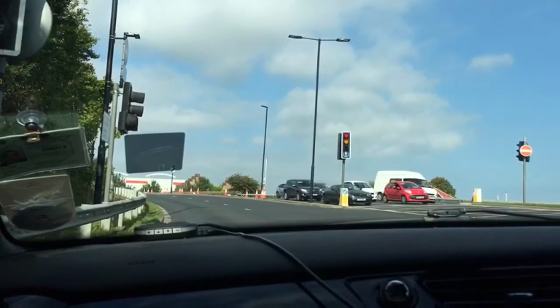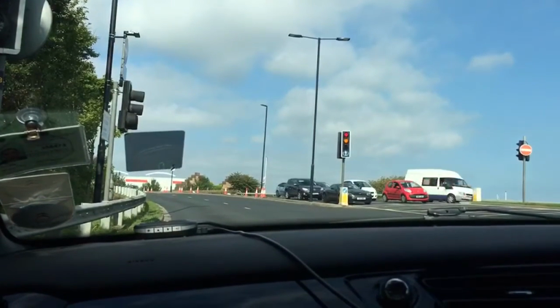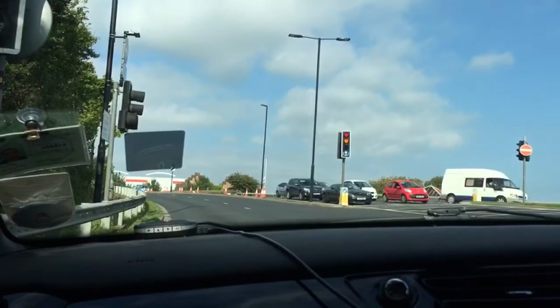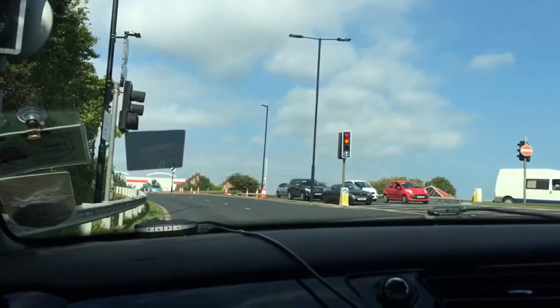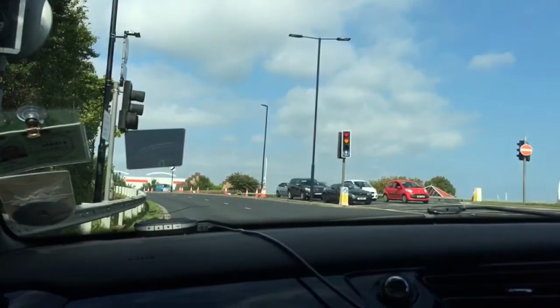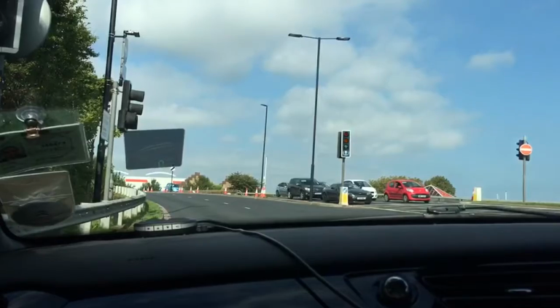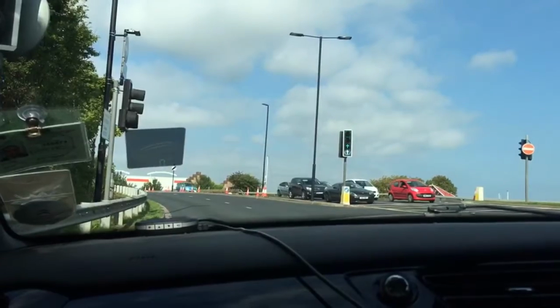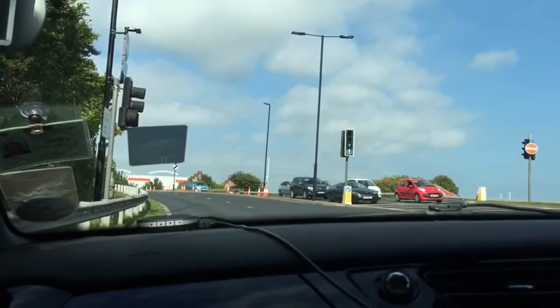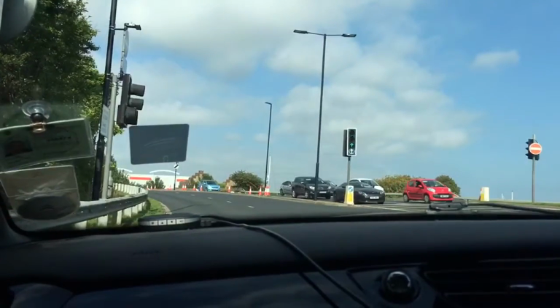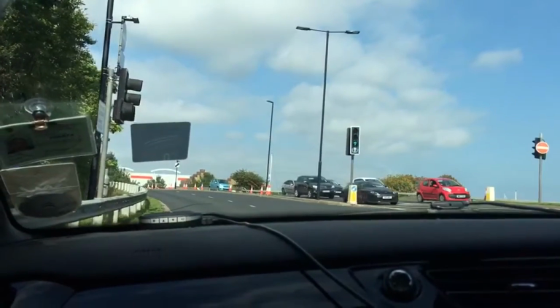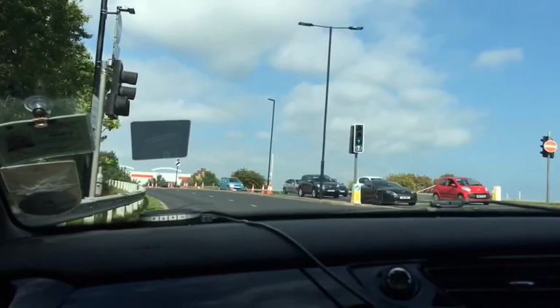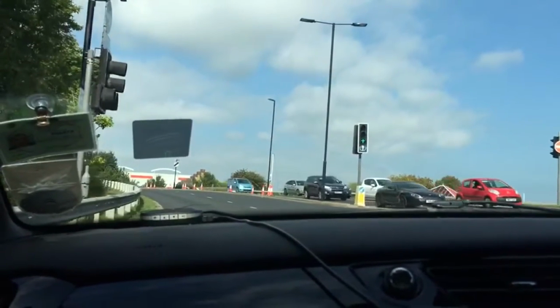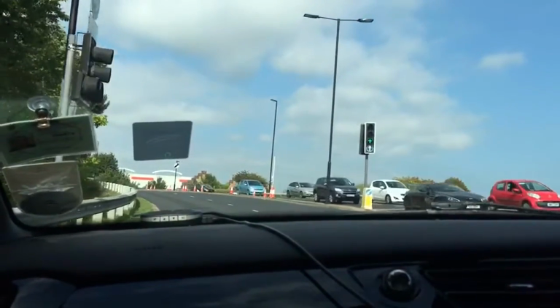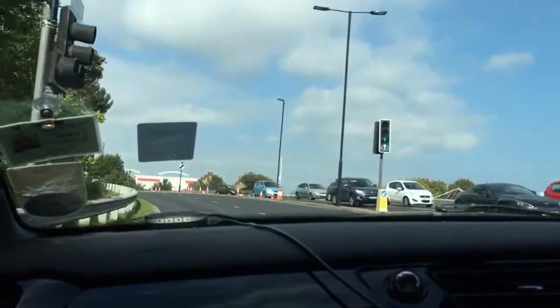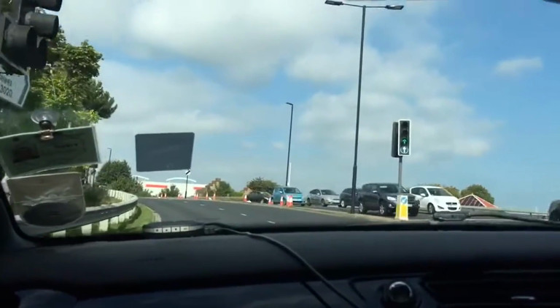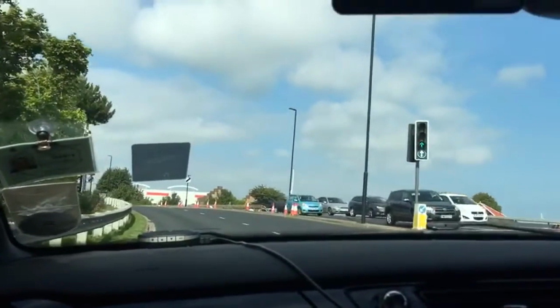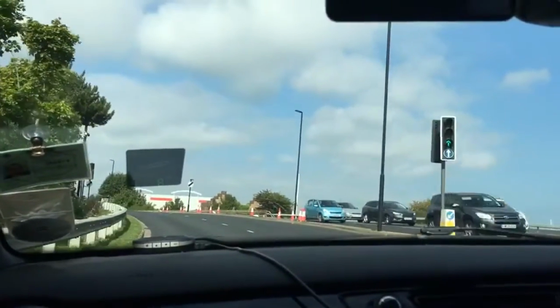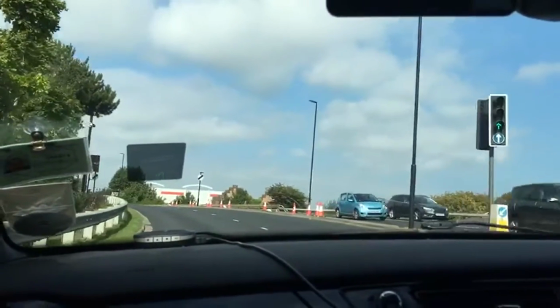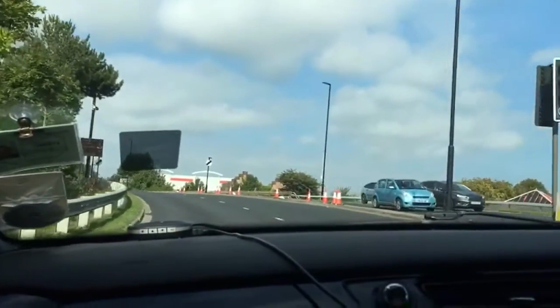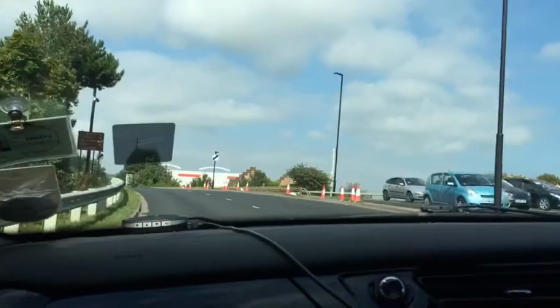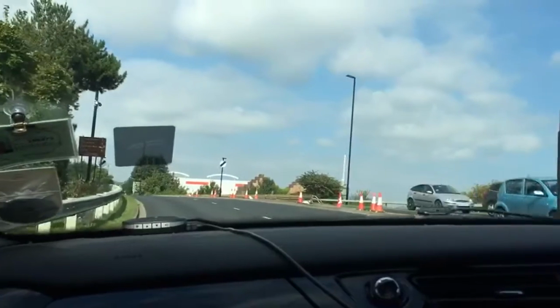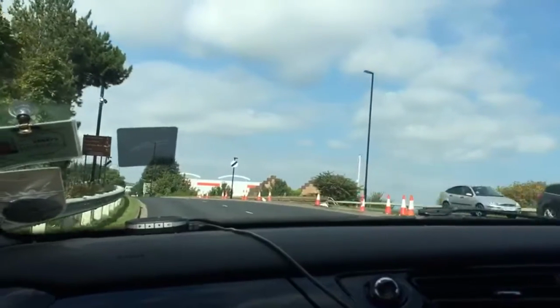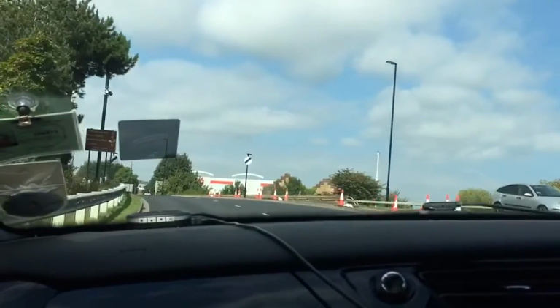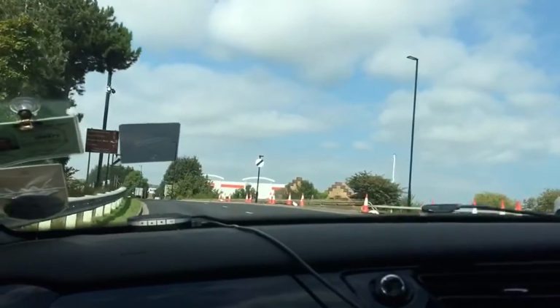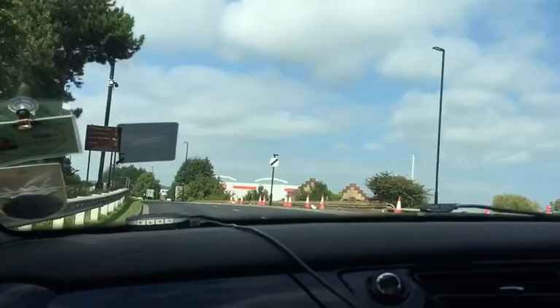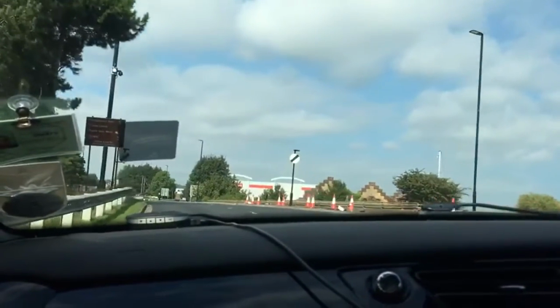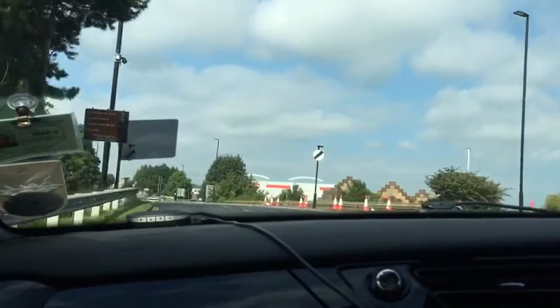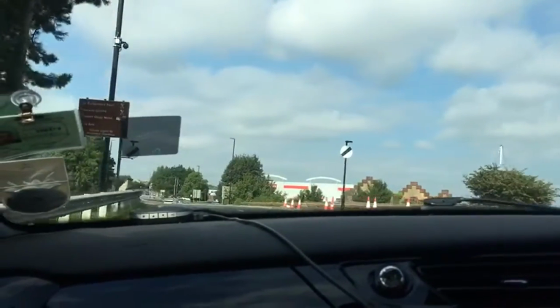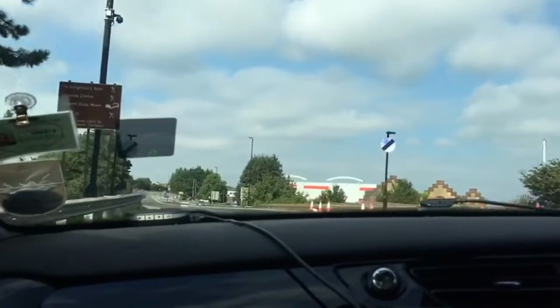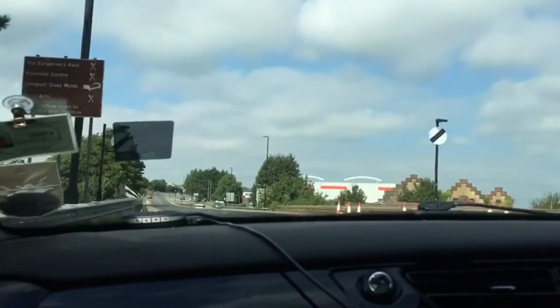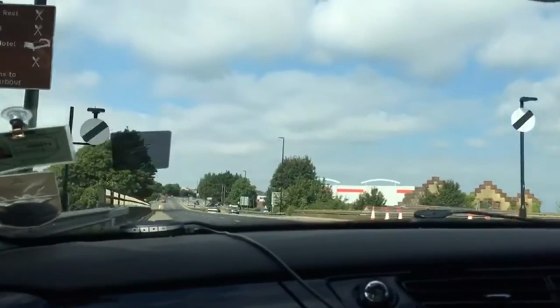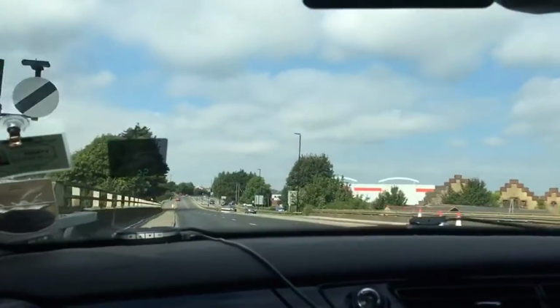Waiting for the lights, I'm checking all three mirrors as I move off, then I'm increasing my speed. With the national speed limit here we're looking at a 70 mile-an-hour dual carriageway.